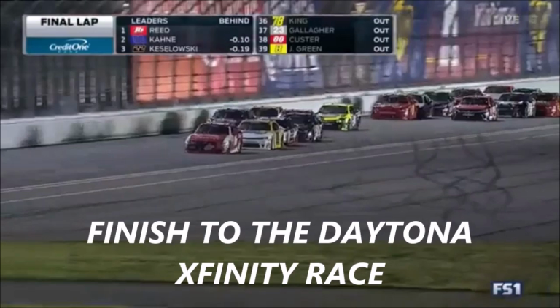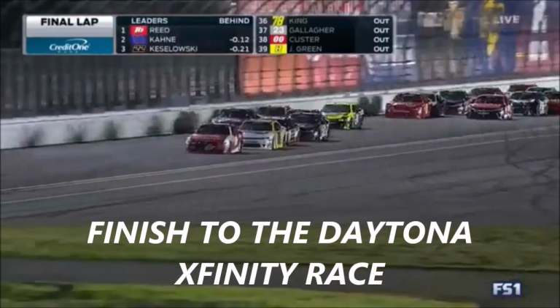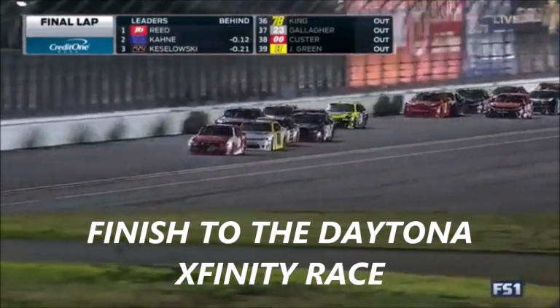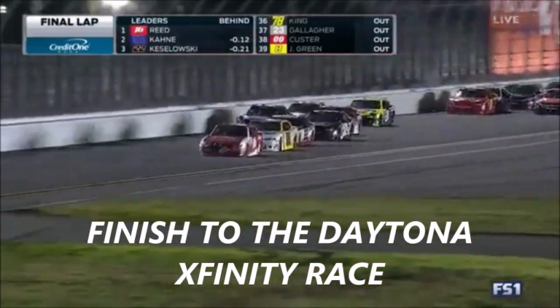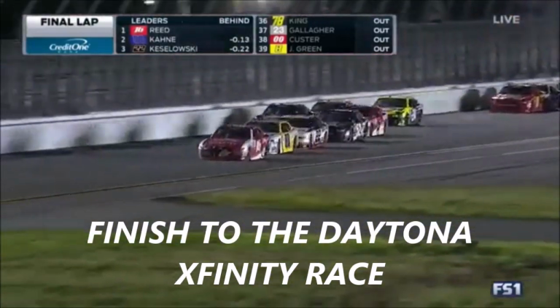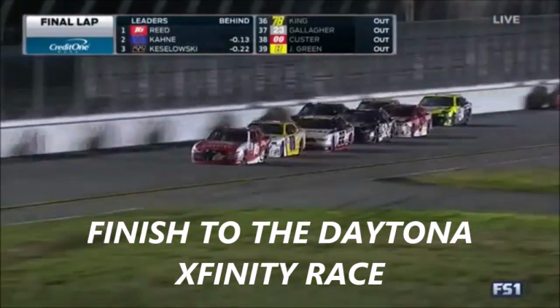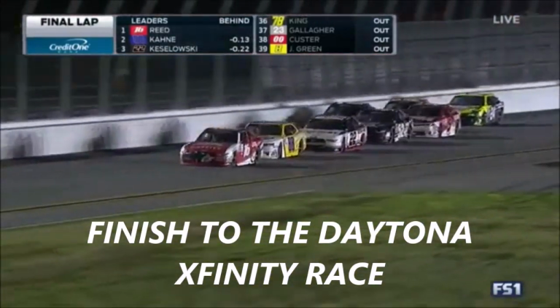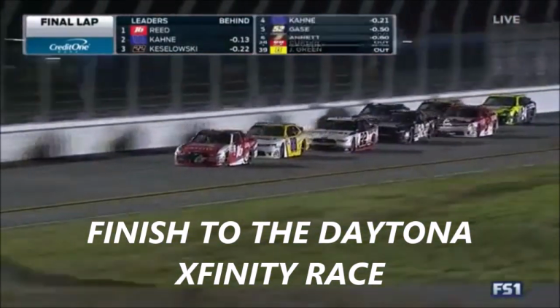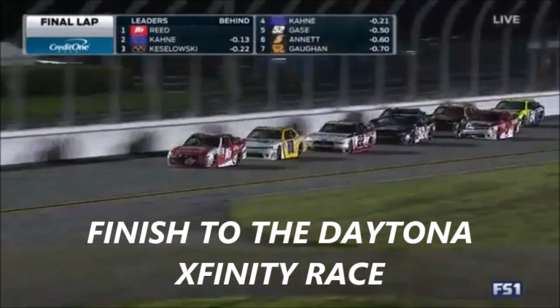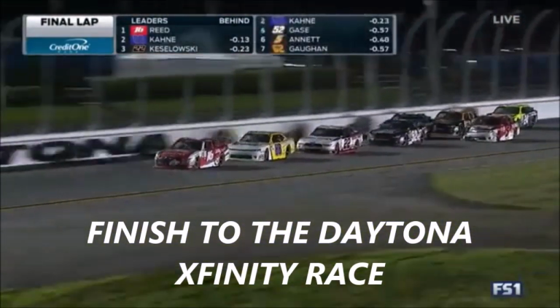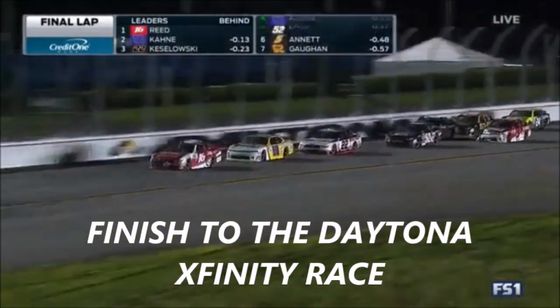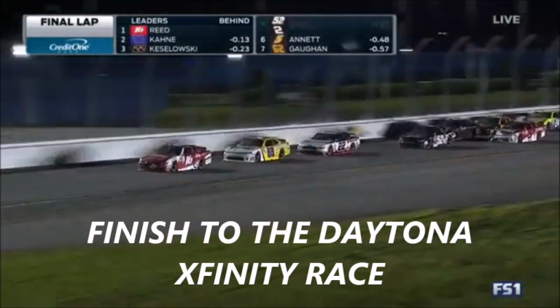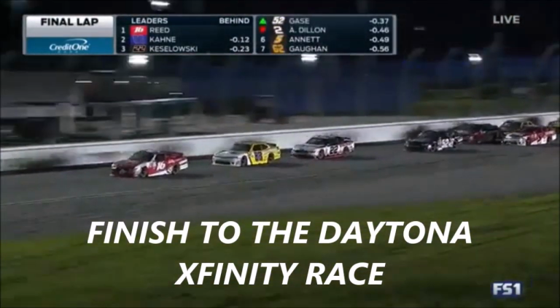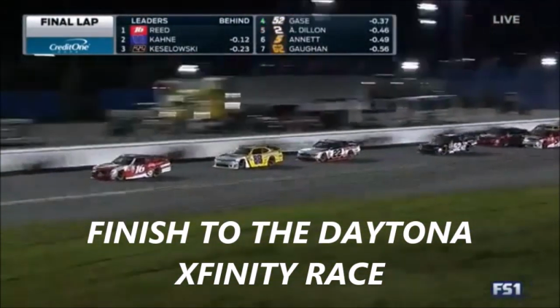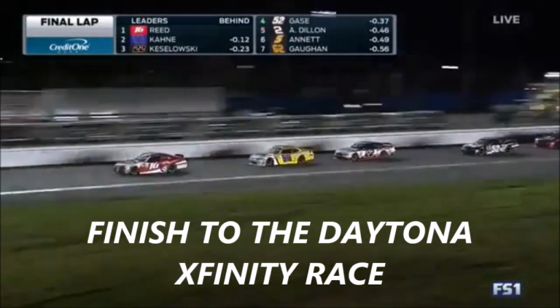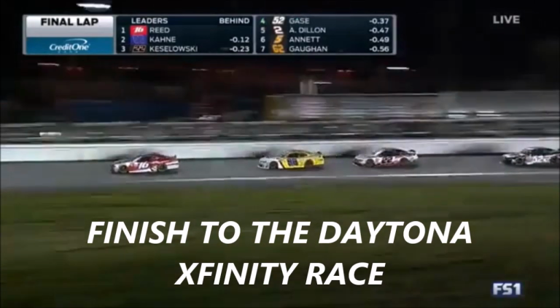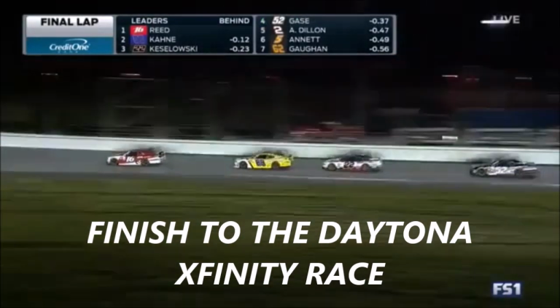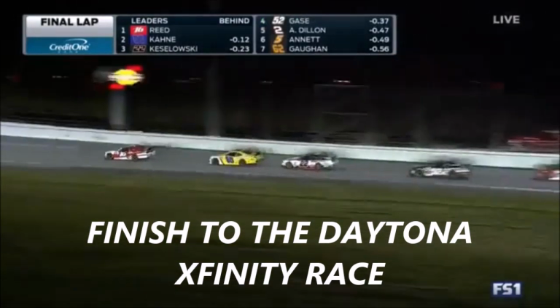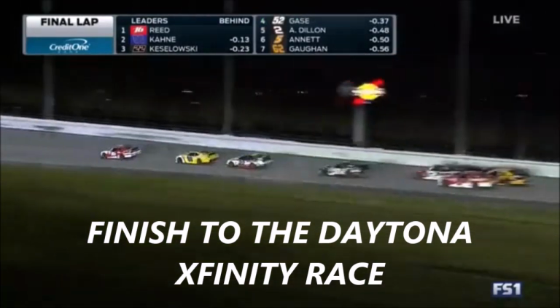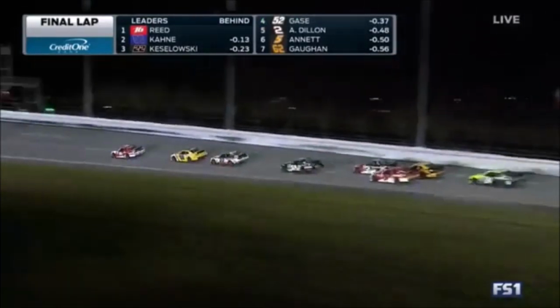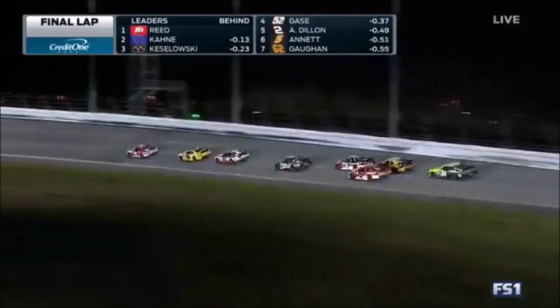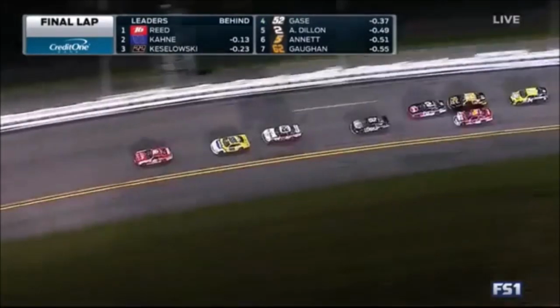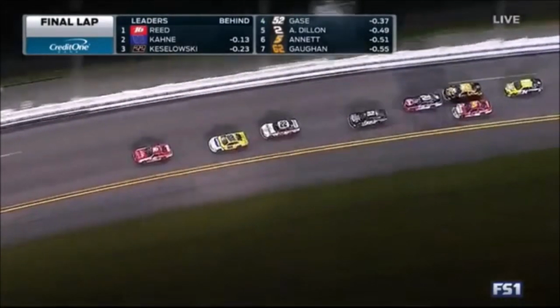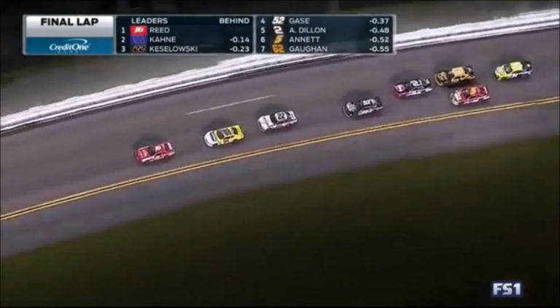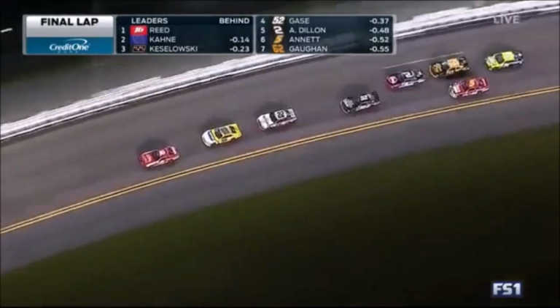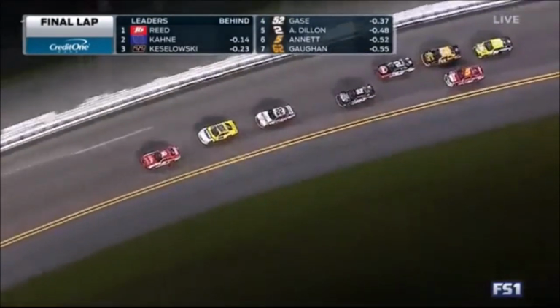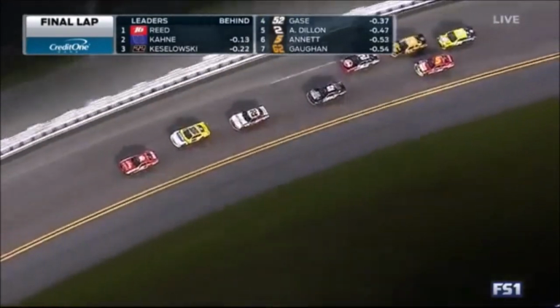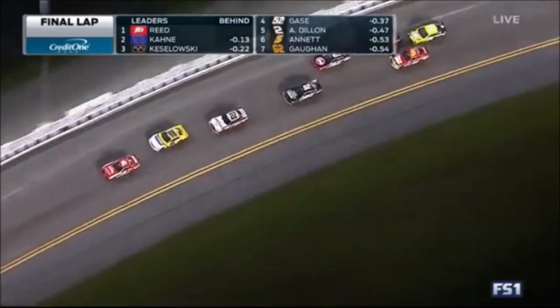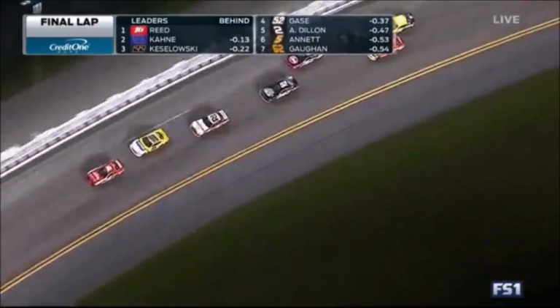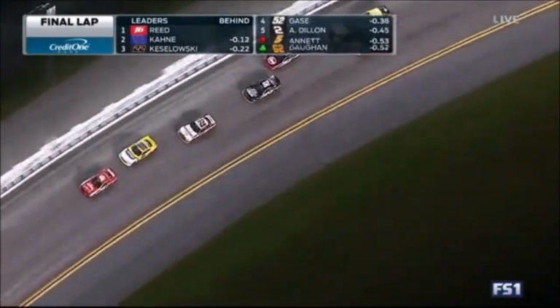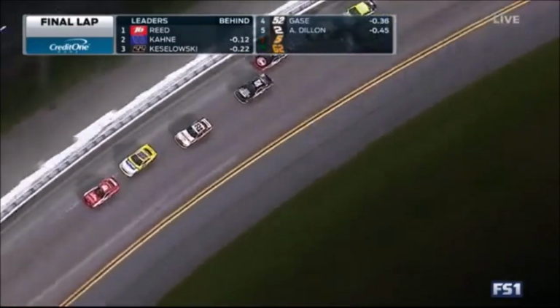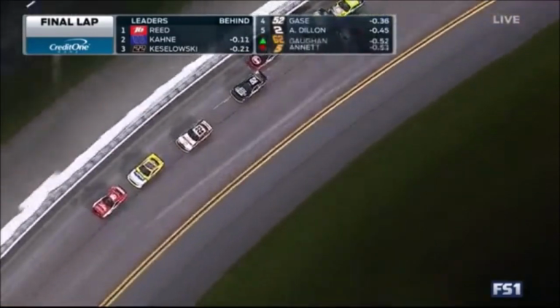Awesome driving there — just barely squeezing in front of Kane. Watch Austin Dillon in that high lane. Look at the 52 of Joey Gase right in the mix, looking for his second career top five. The other came at Talladega.